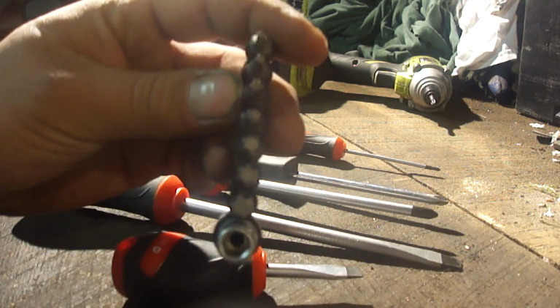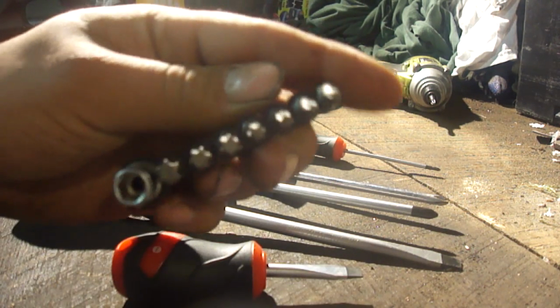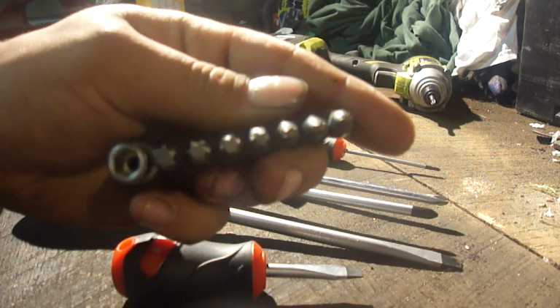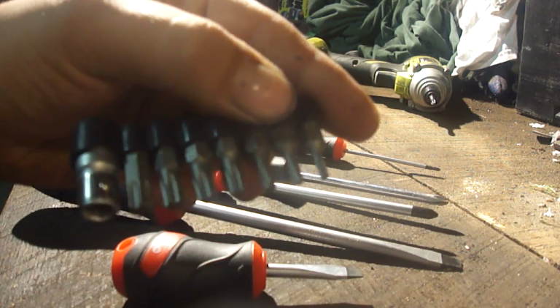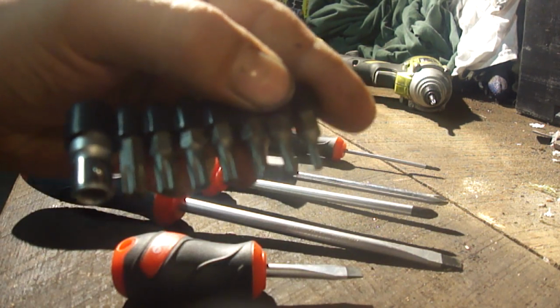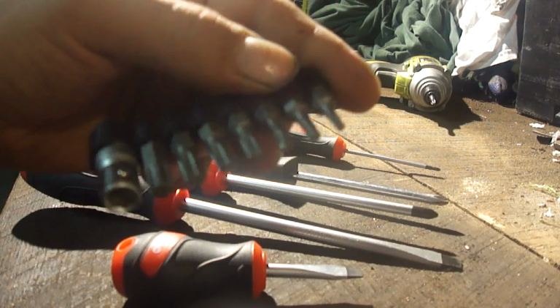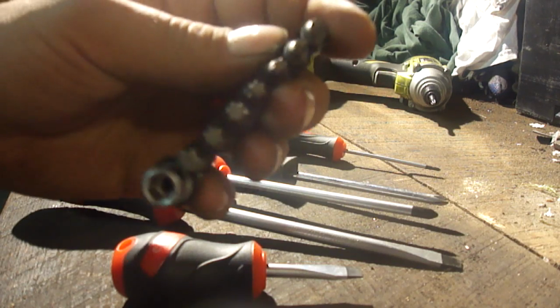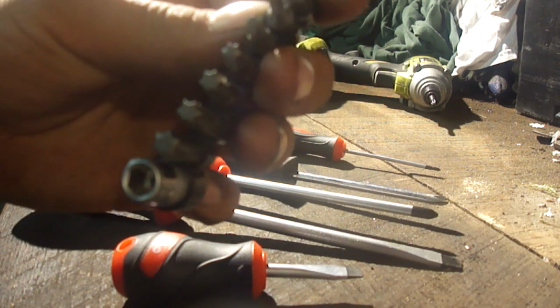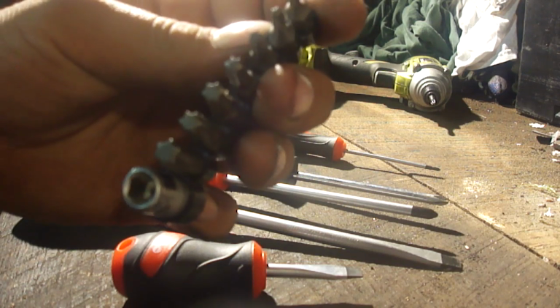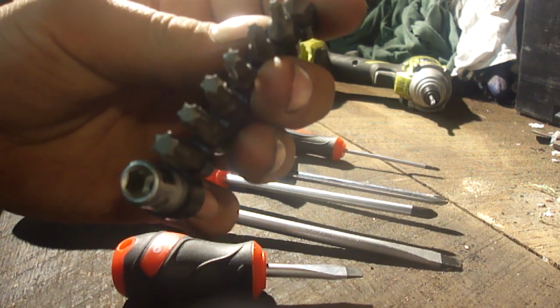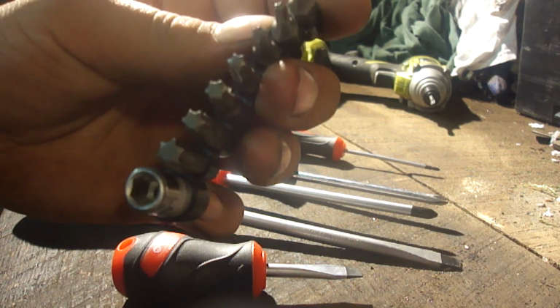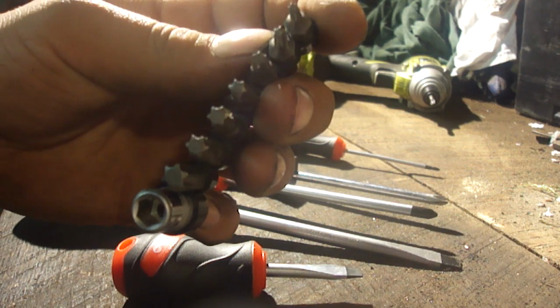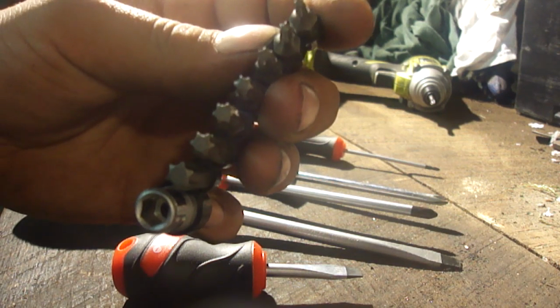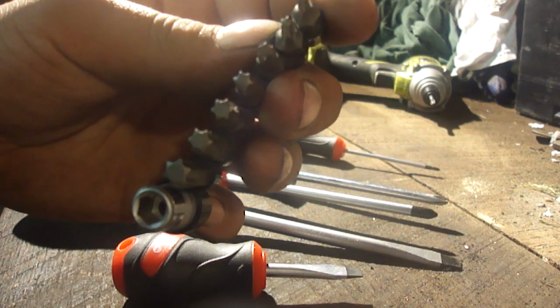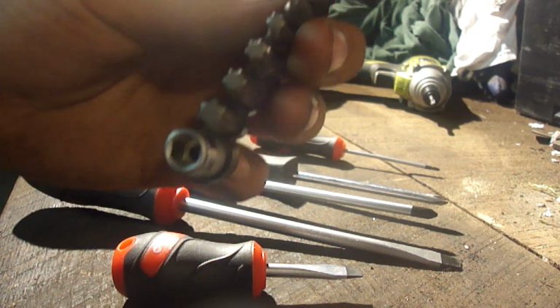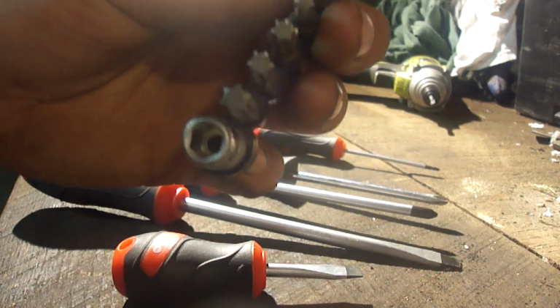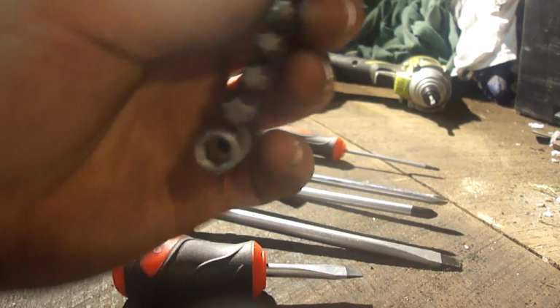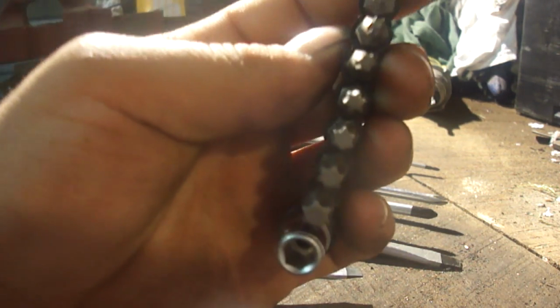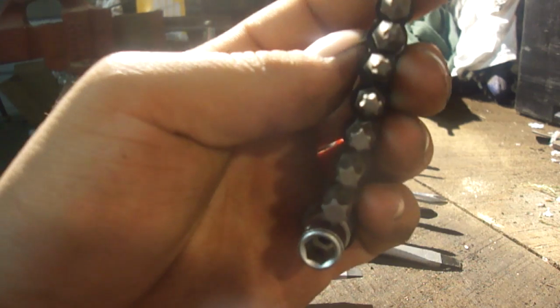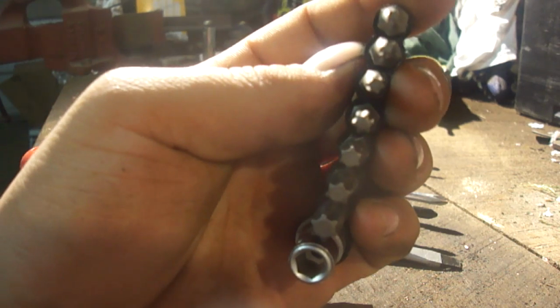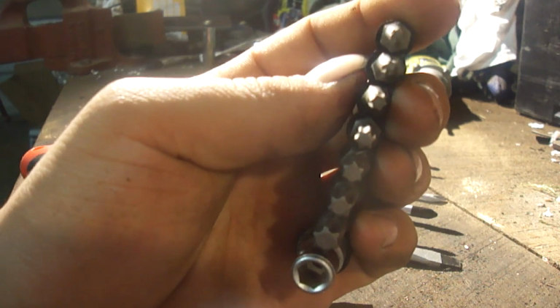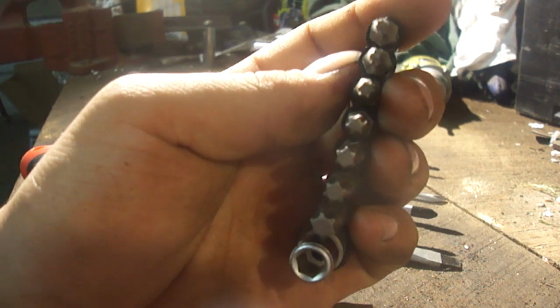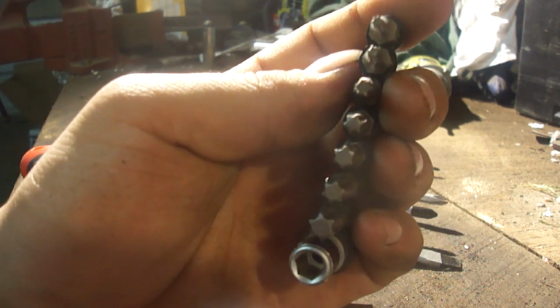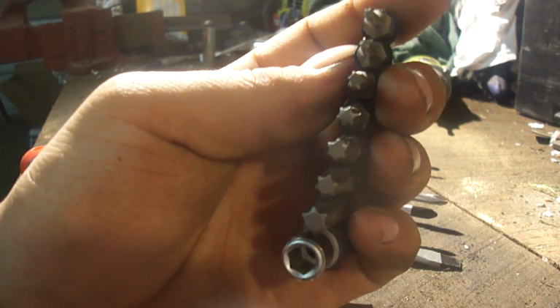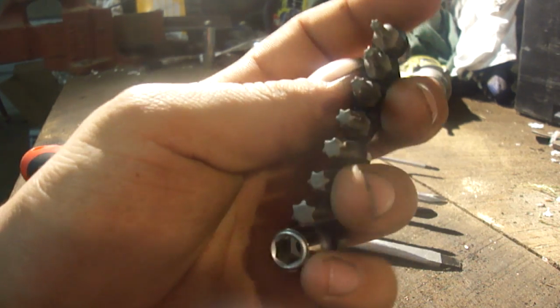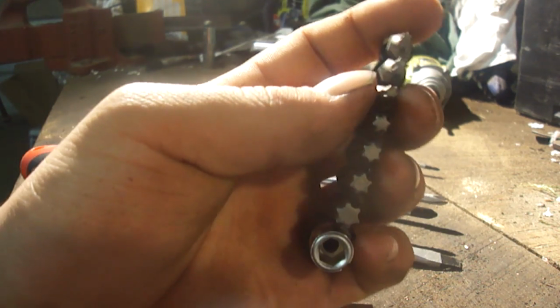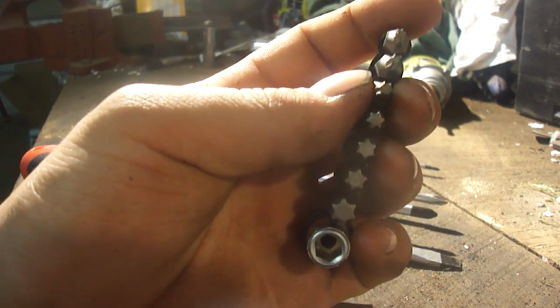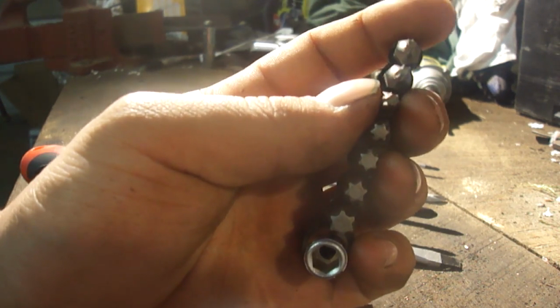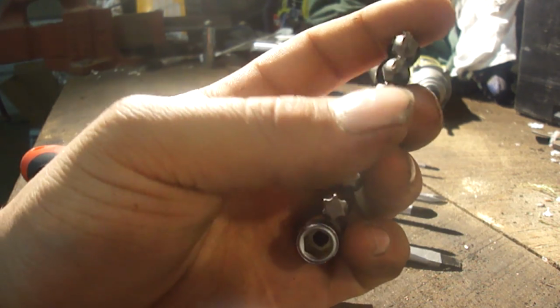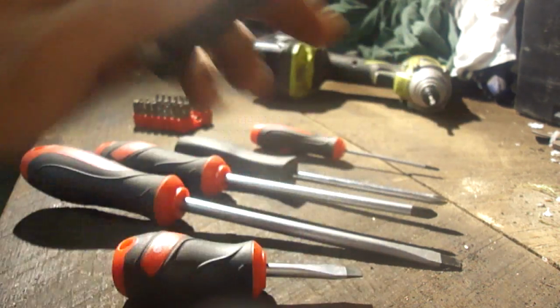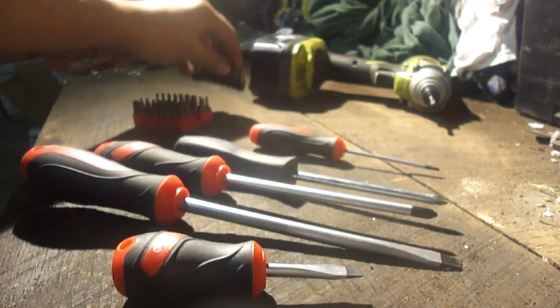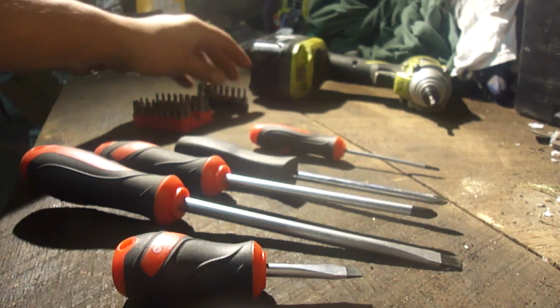We have an example here which is going to be your Torx. You can see they are a six-pointed star kind of shape. These are very common in automotive, and it's nice to have a set of them in any good auto repair toolbox.